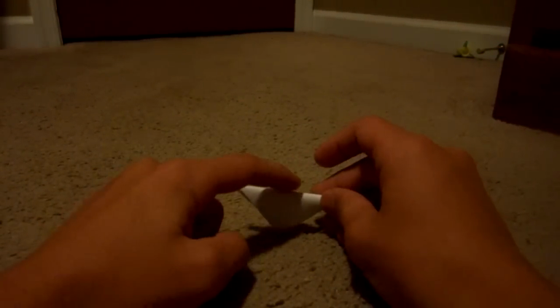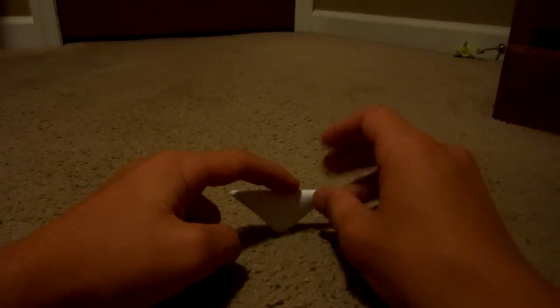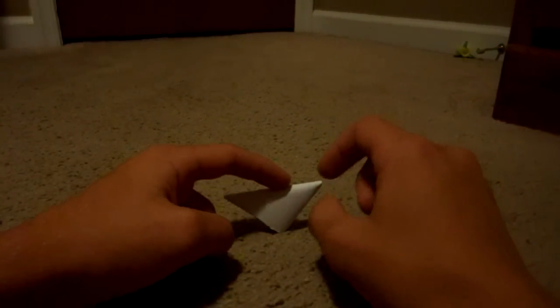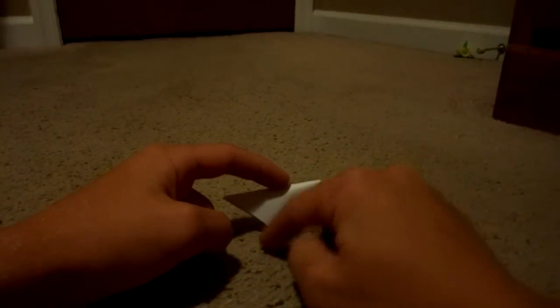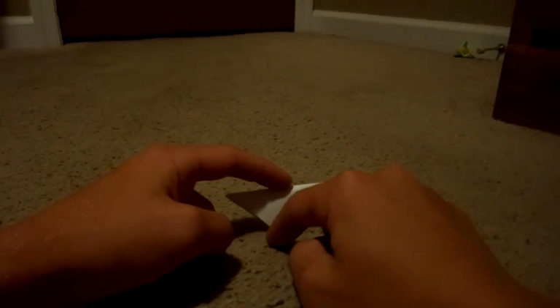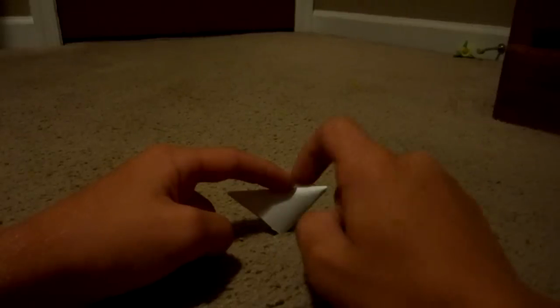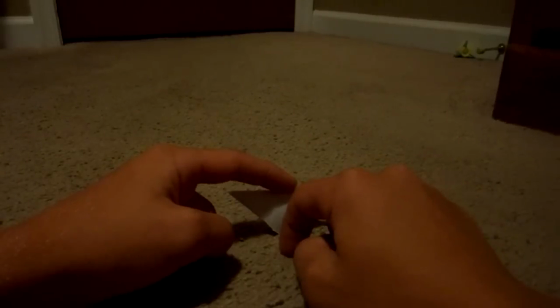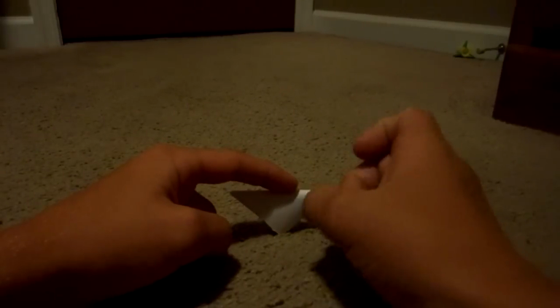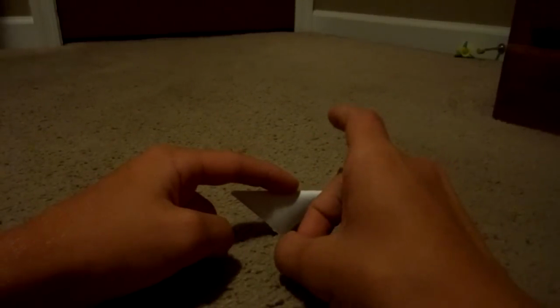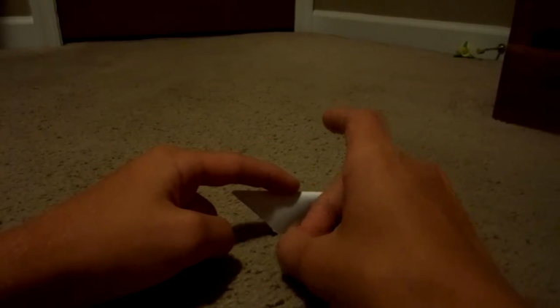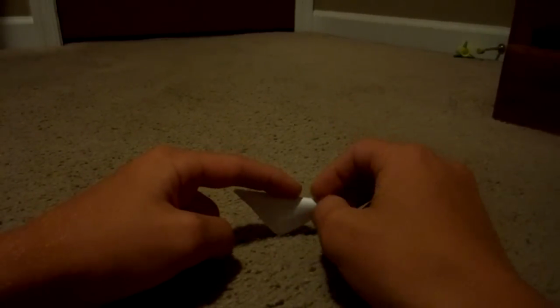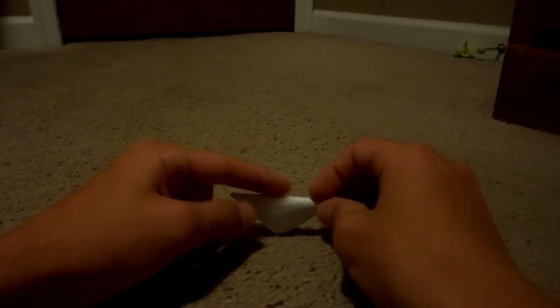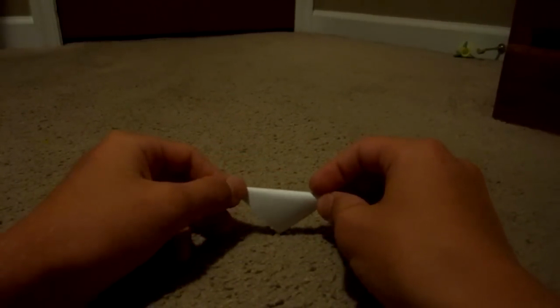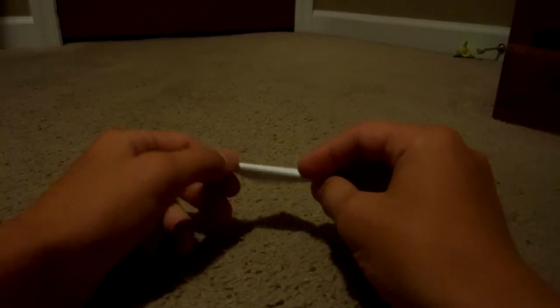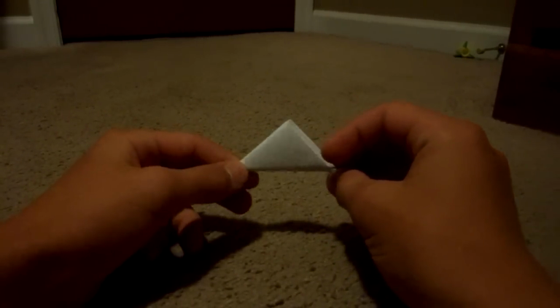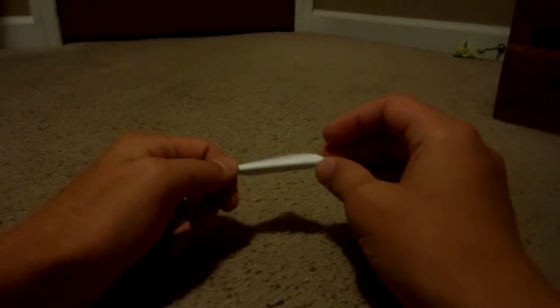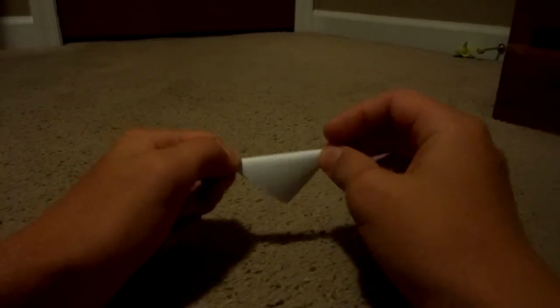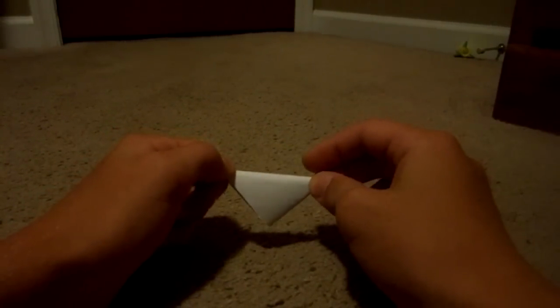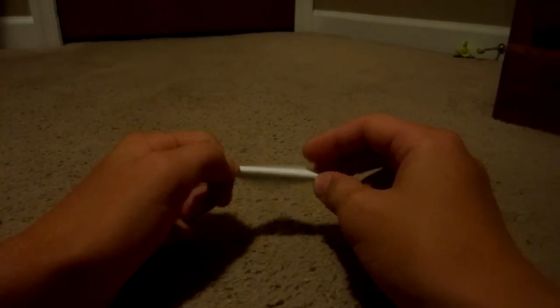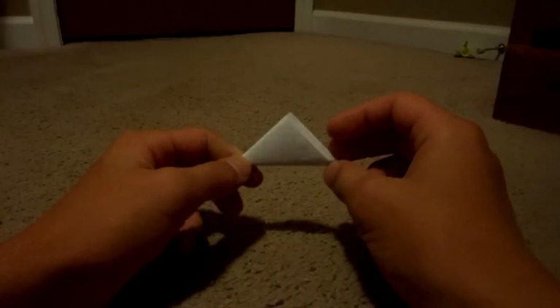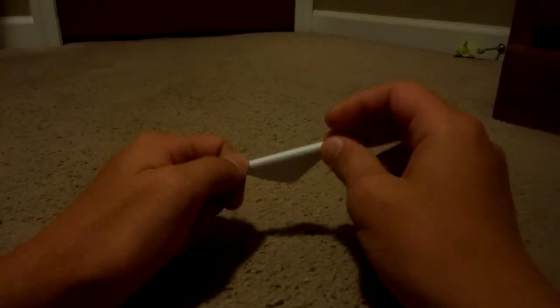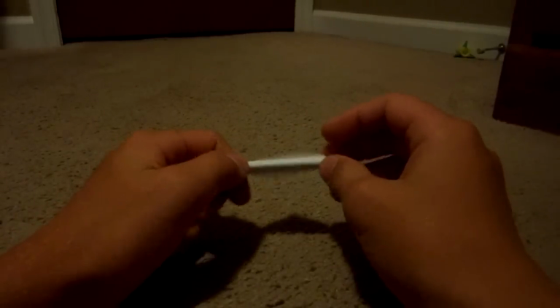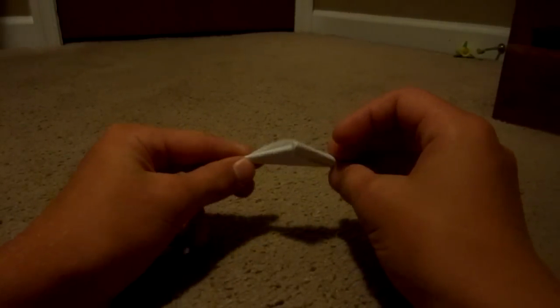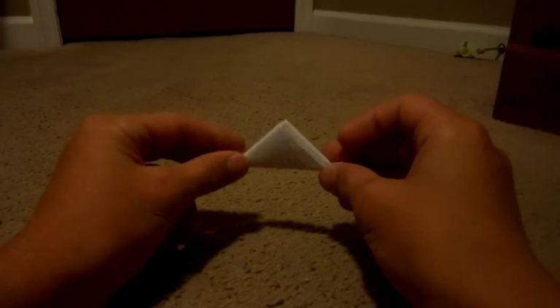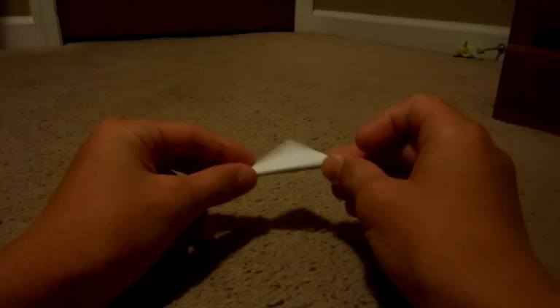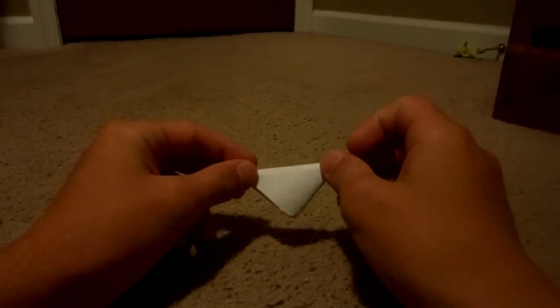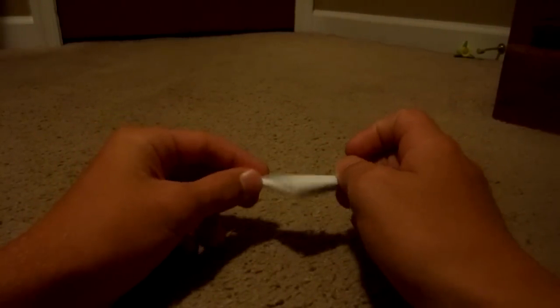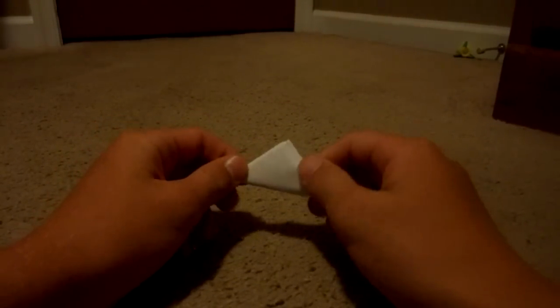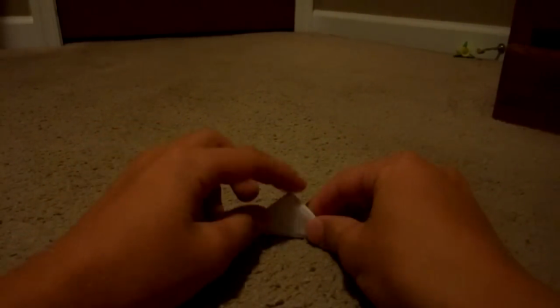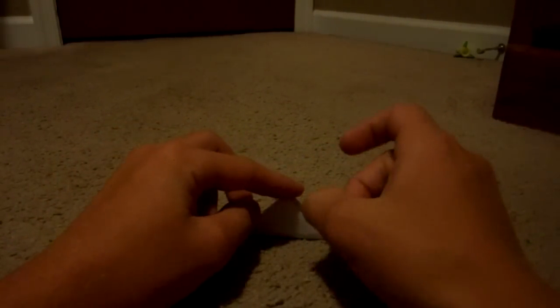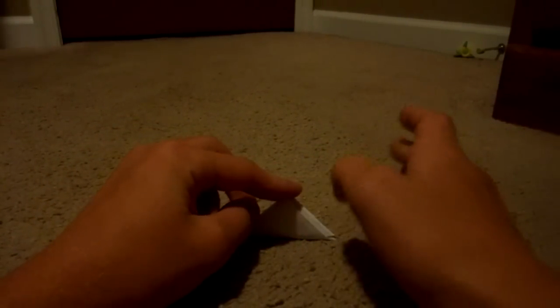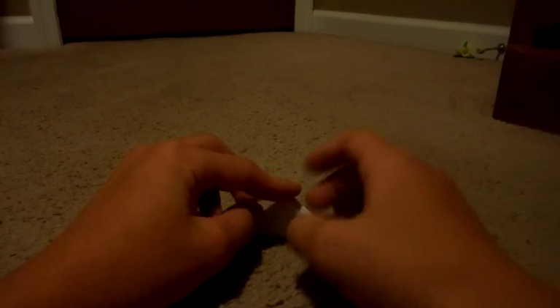Another way you can do it is you flip it around with the point facing the ground and flick it like that. This way just shoots it faster.